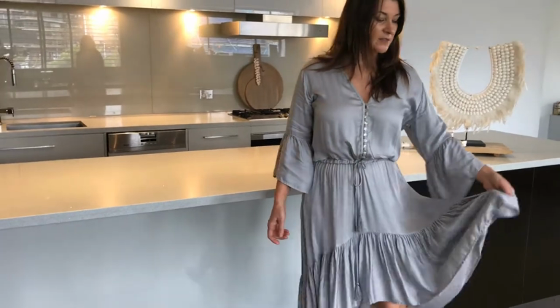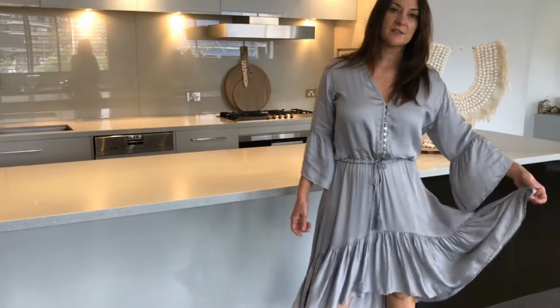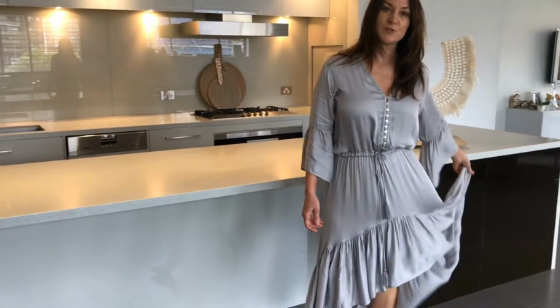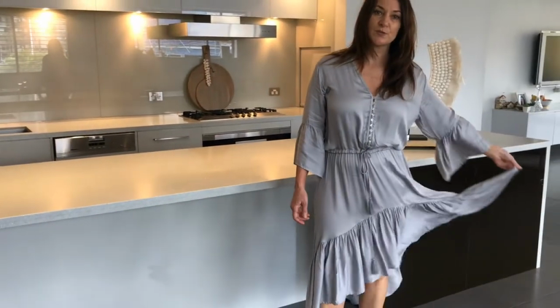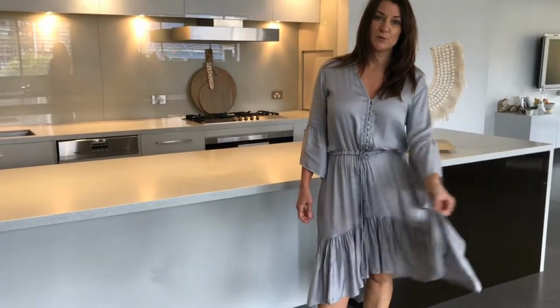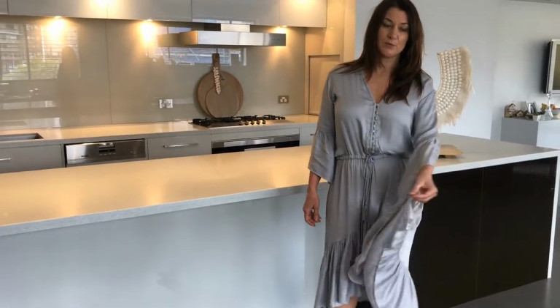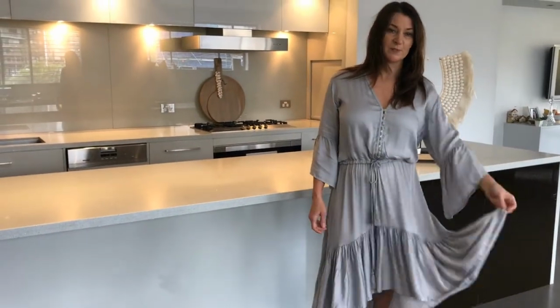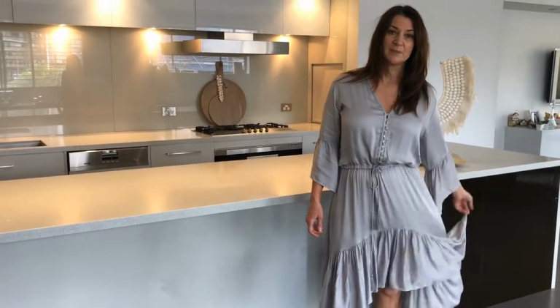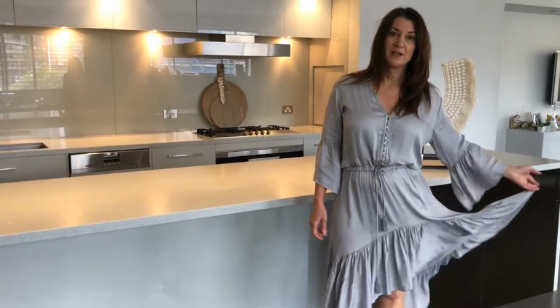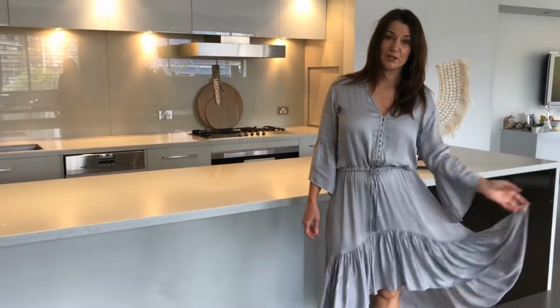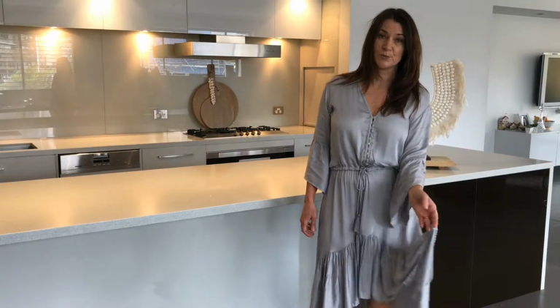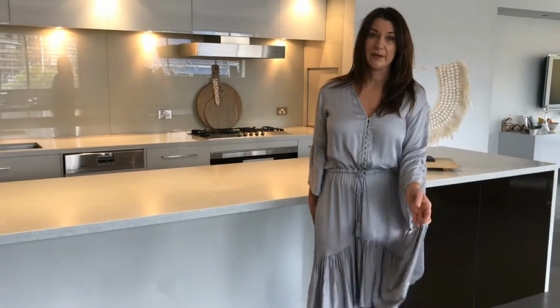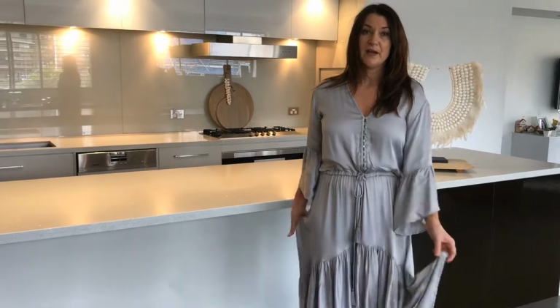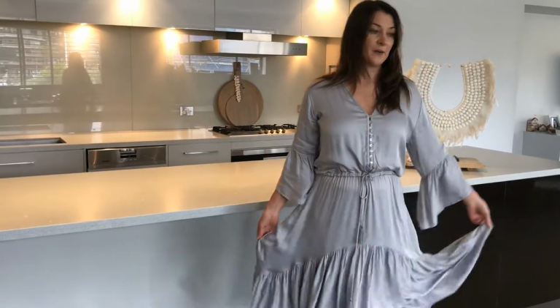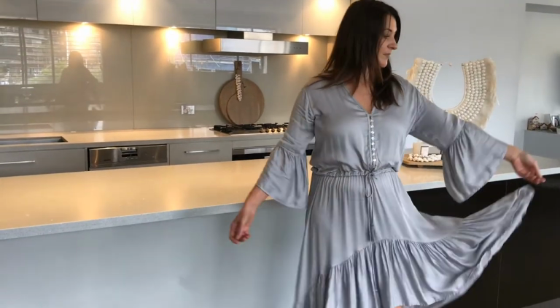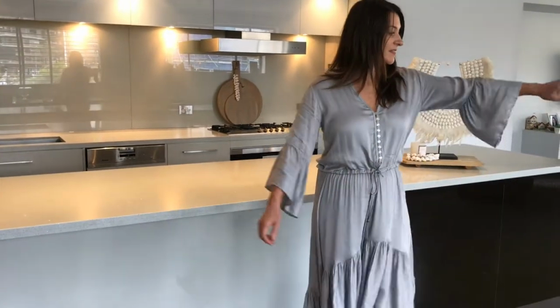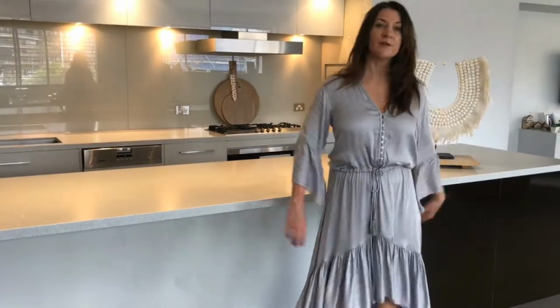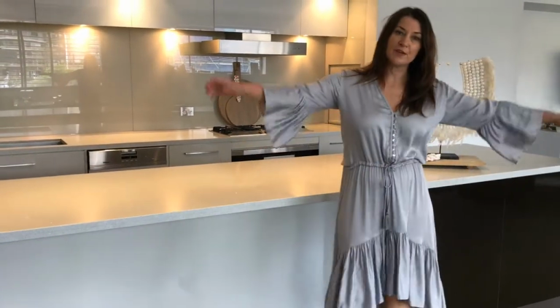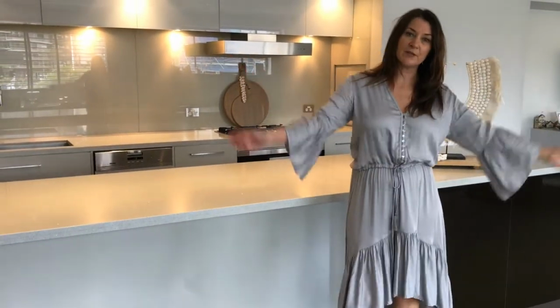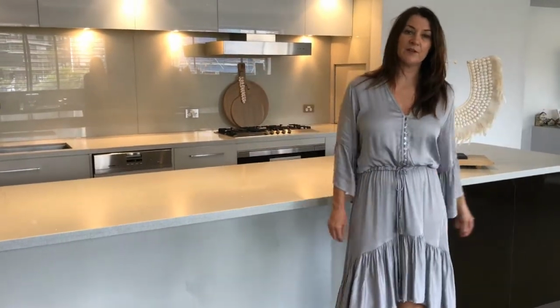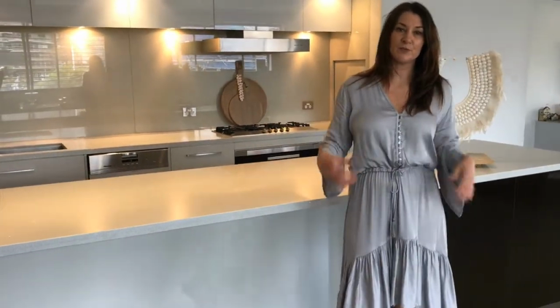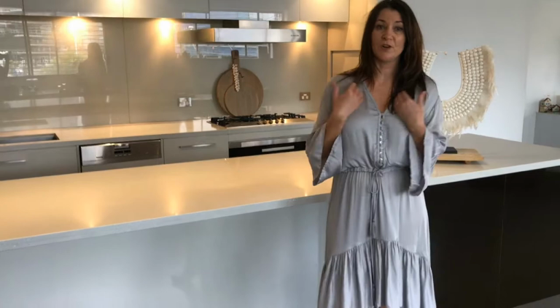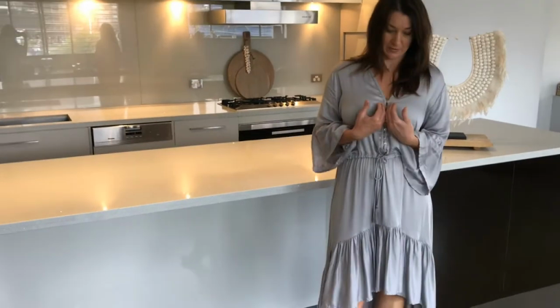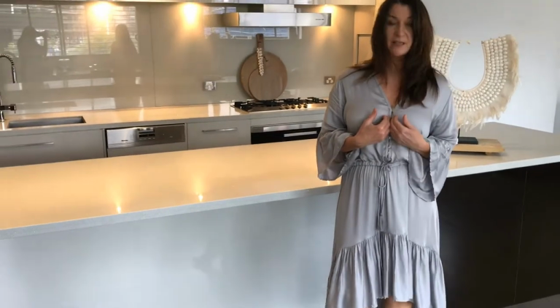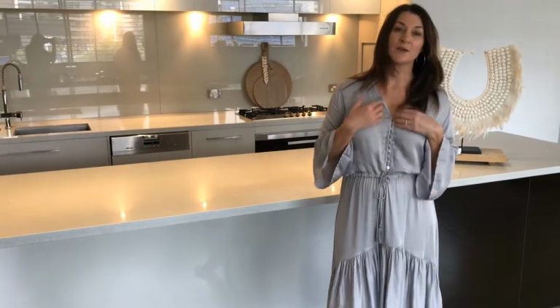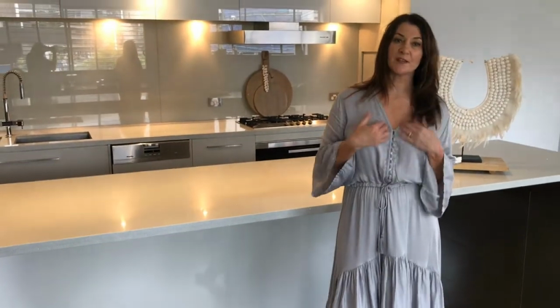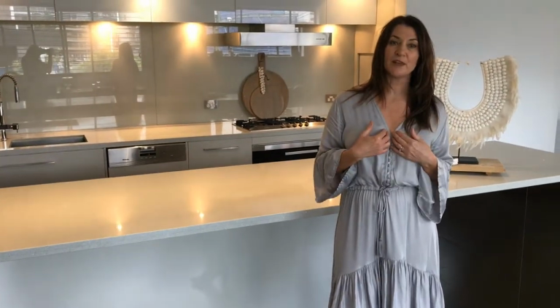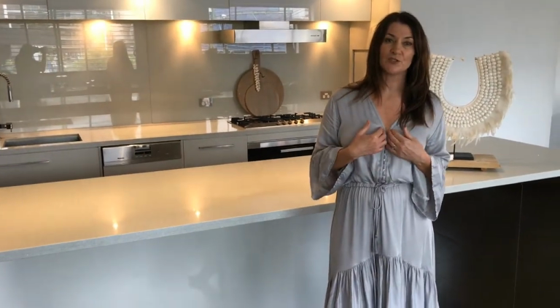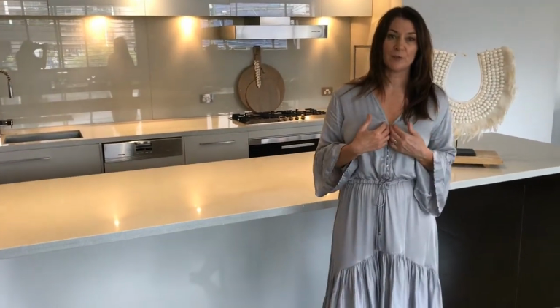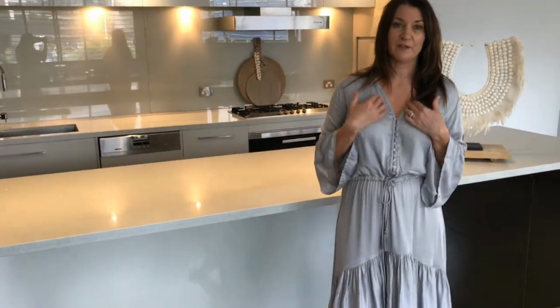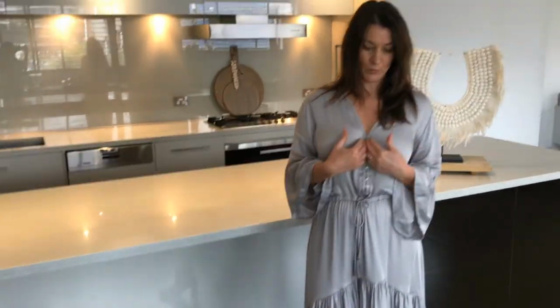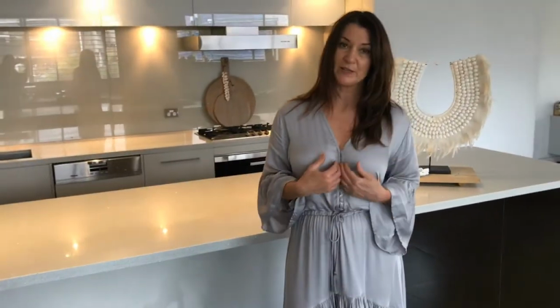This is the extra small to small. It also comes in a medium to large, which I can also wear. The sleeves are very flattering and very comfortable, along with the neckline which is a lovely plunge to the perfect point really.